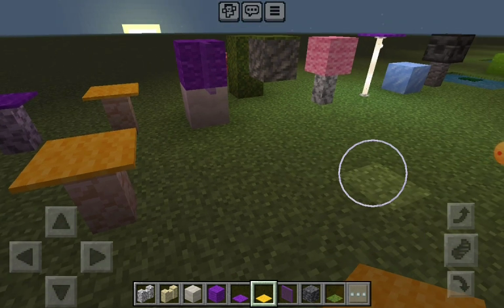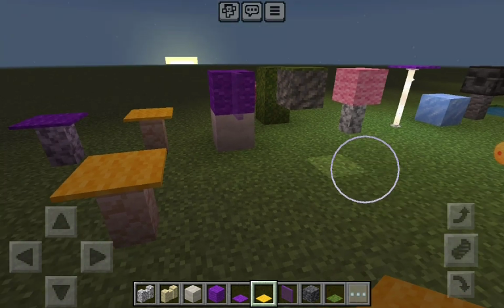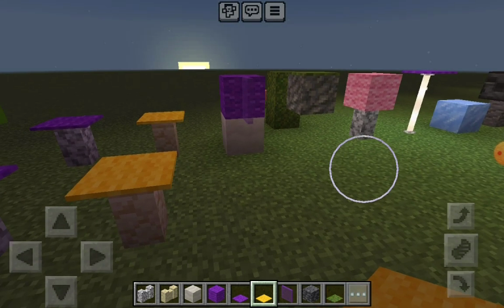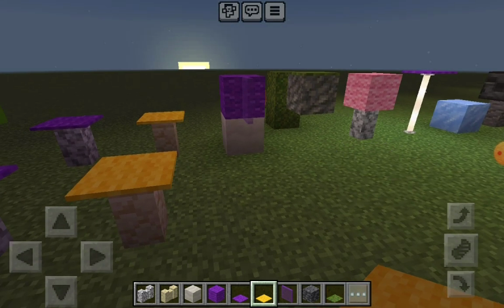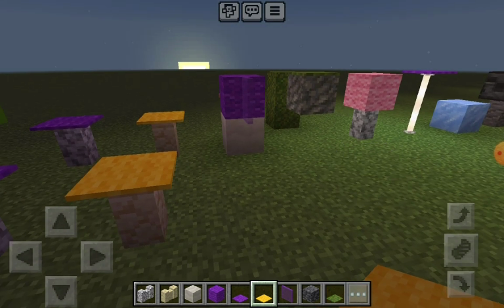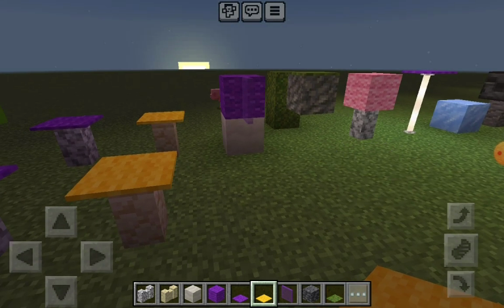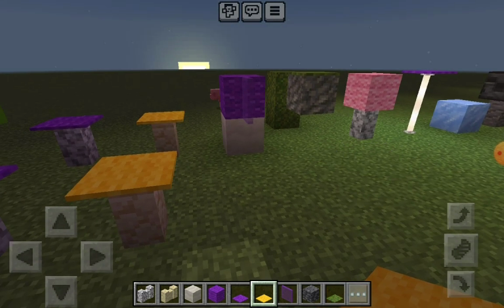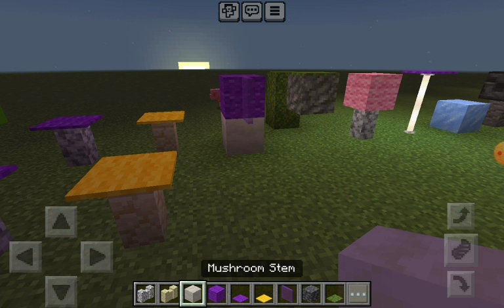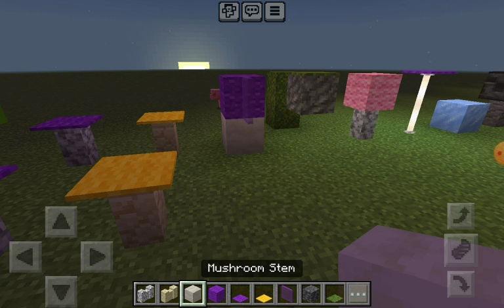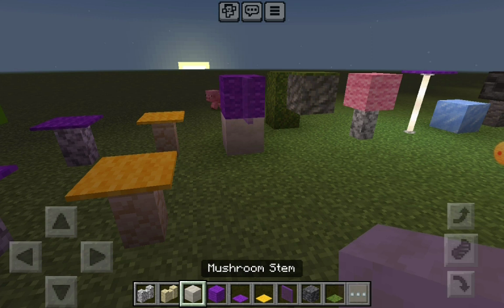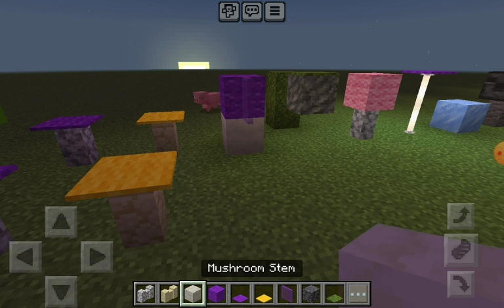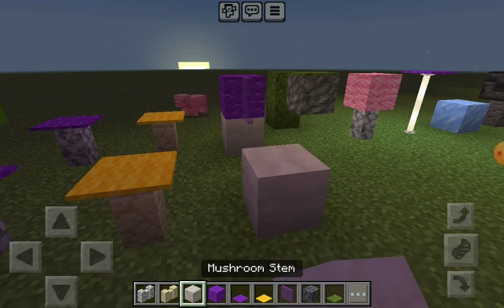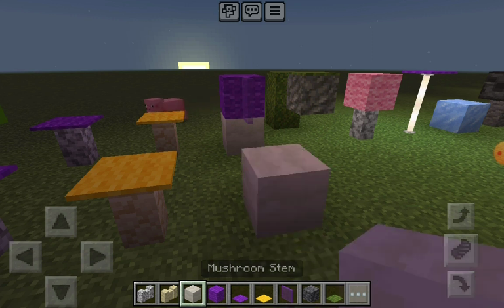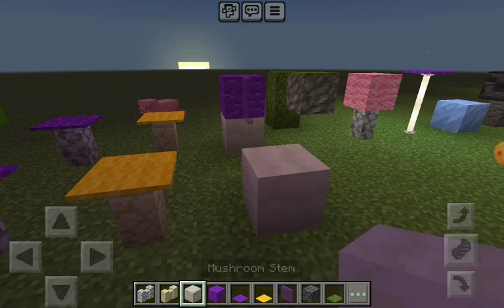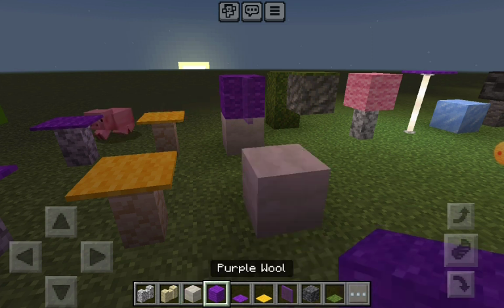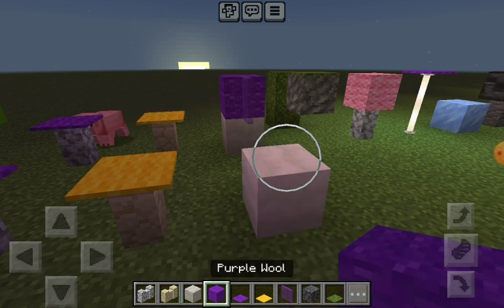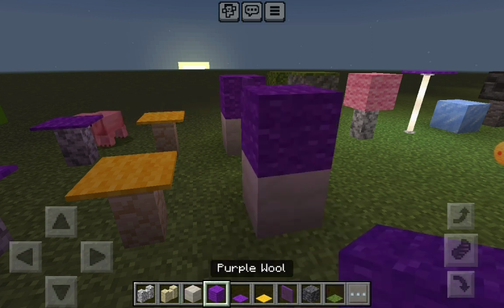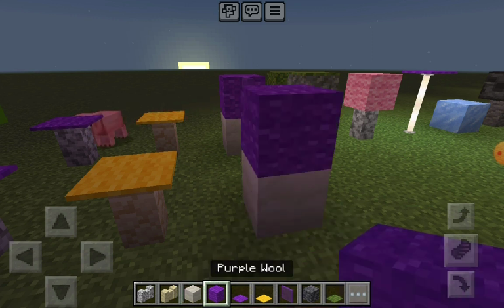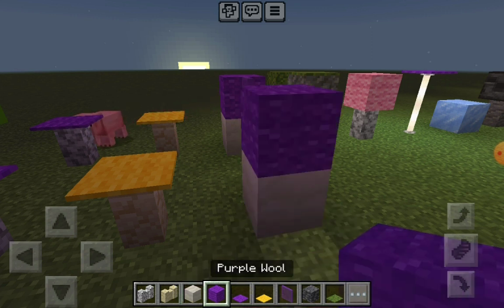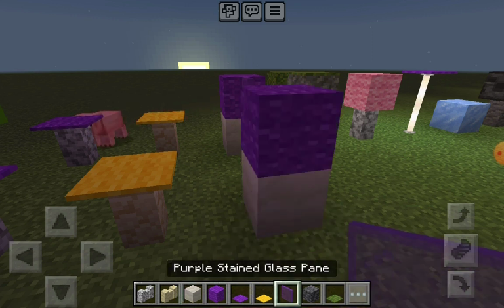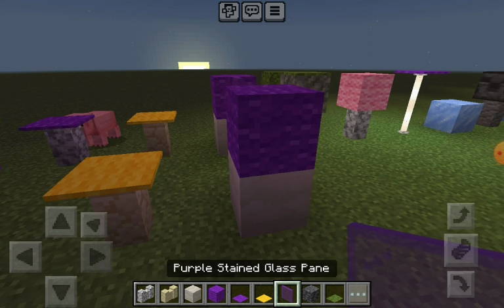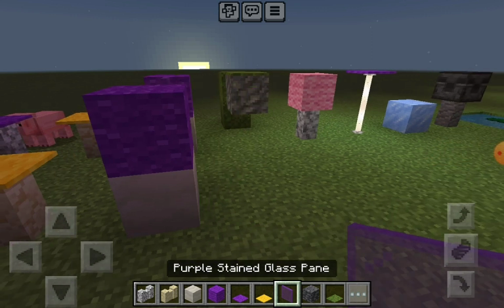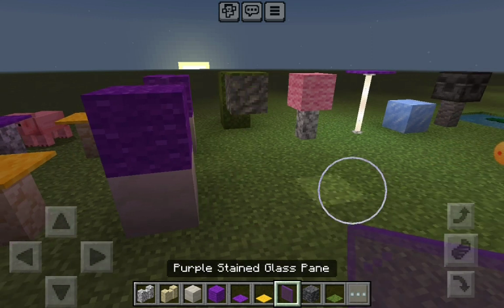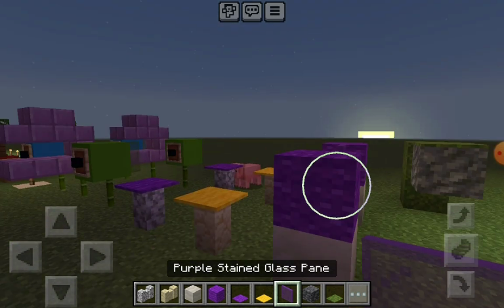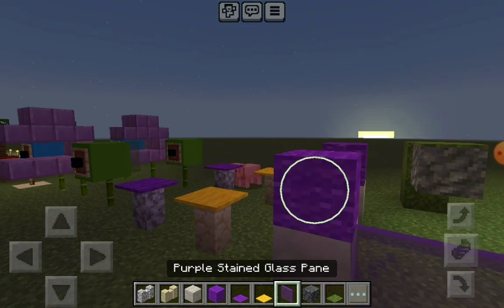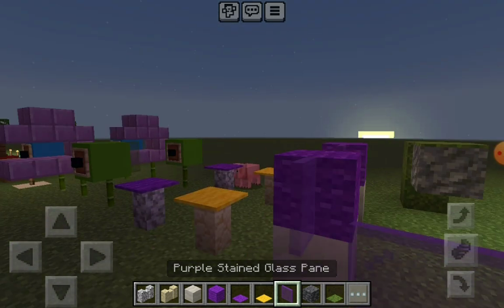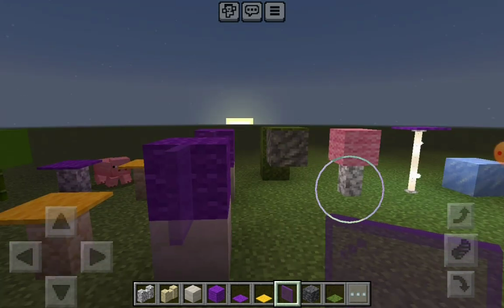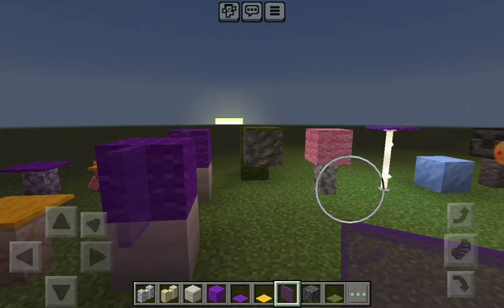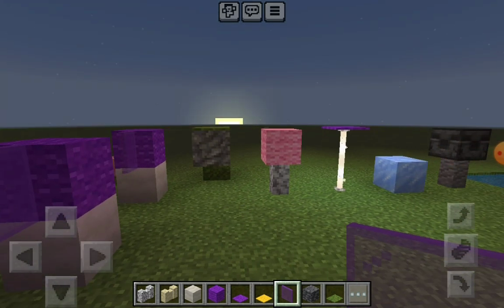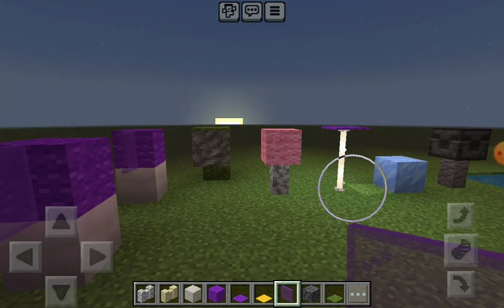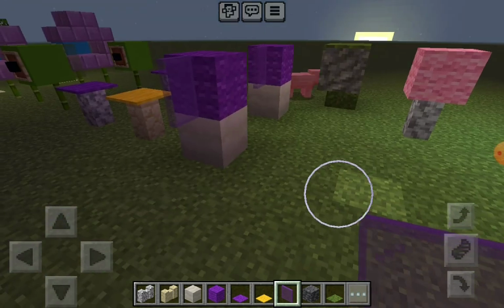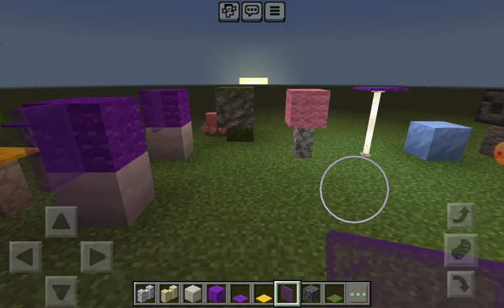Very simple as well. I'm taking mushrooms now. Put purple wool on top of that. Purple glass pane for the tip.